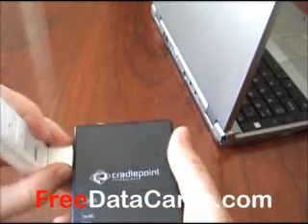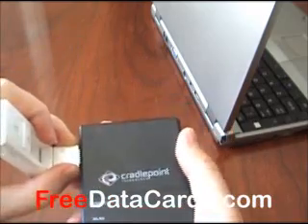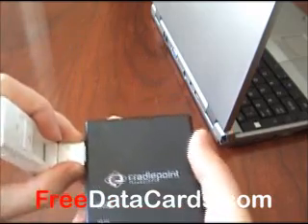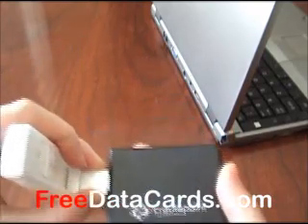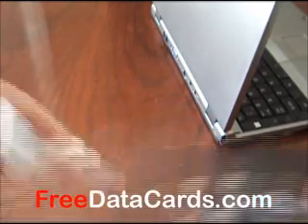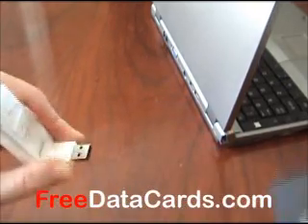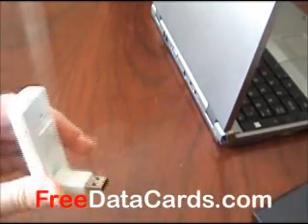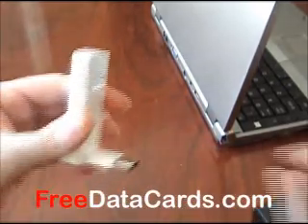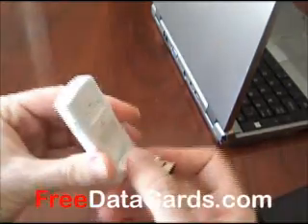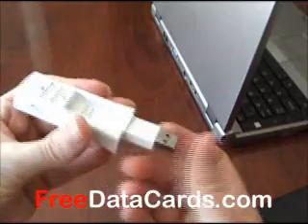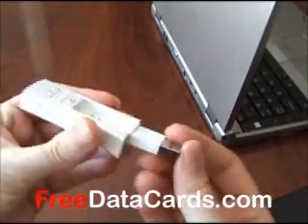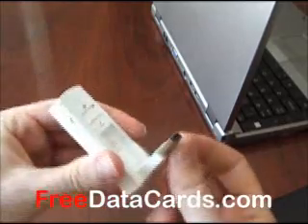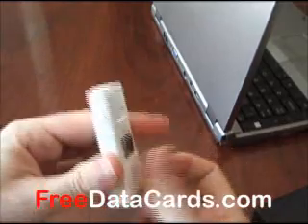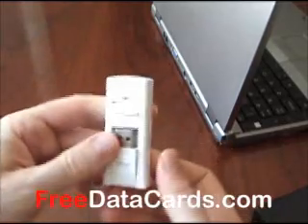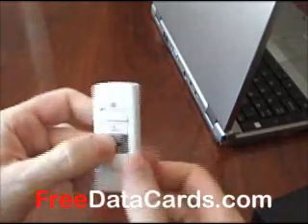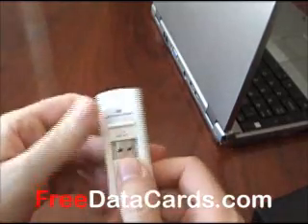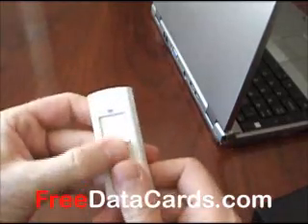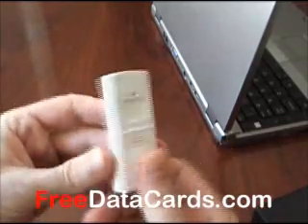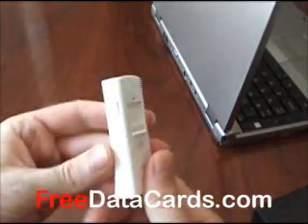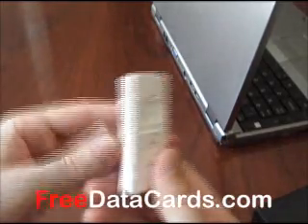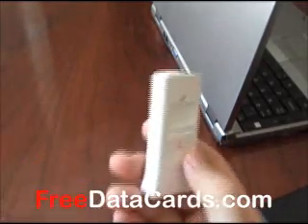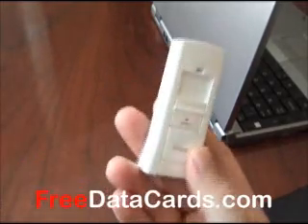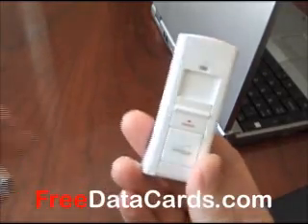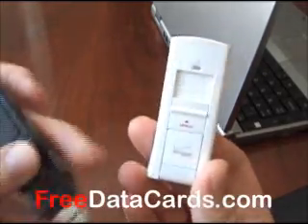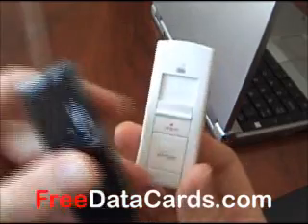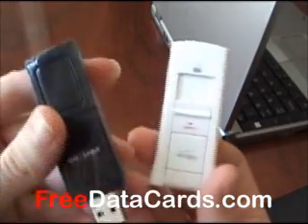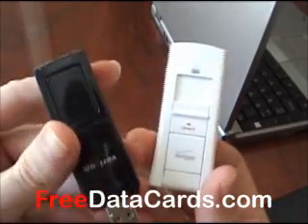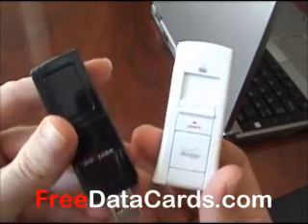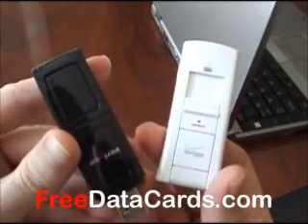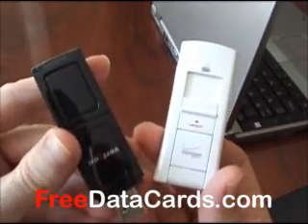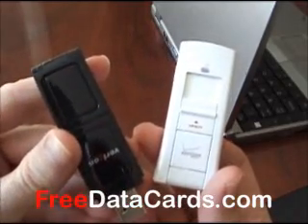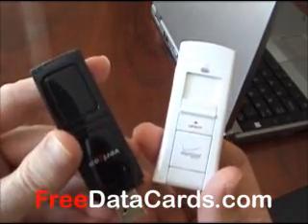If that's not important, then it really comes down to the form factor and which one makes more sense for you. But regardless, either one of them is free at freedatacards.com.